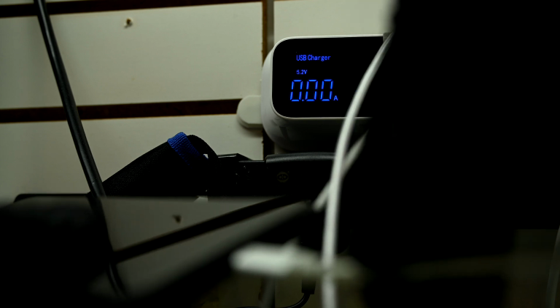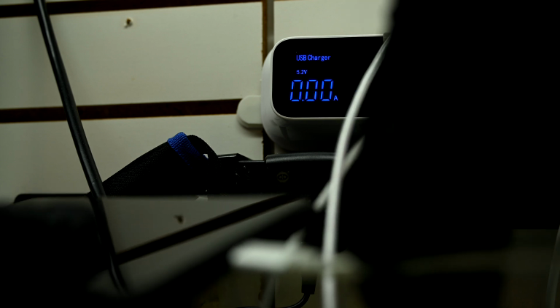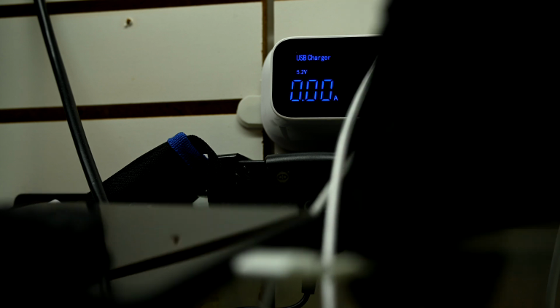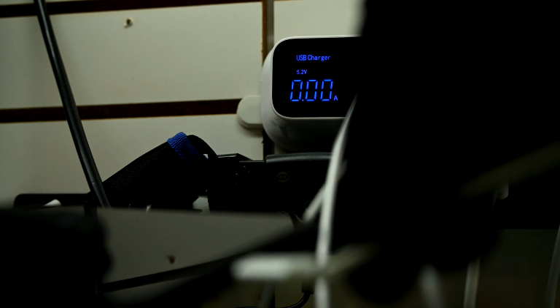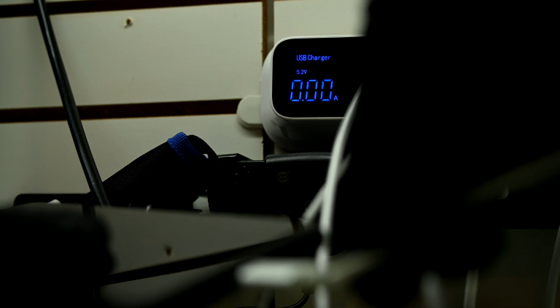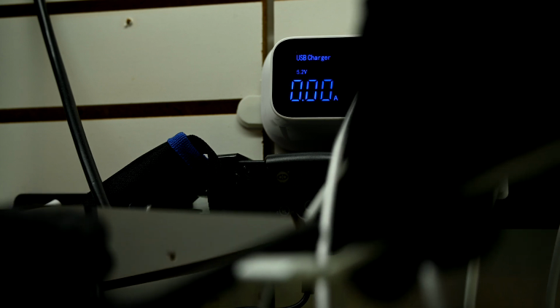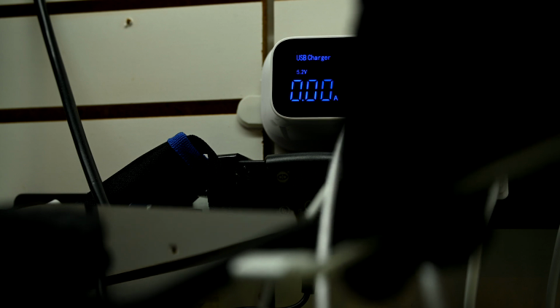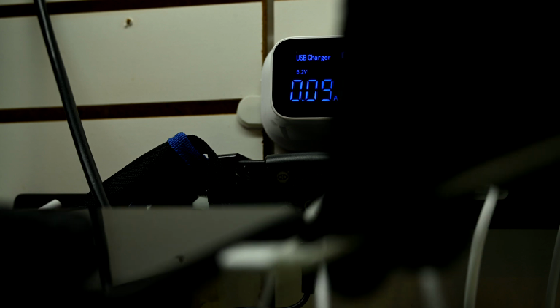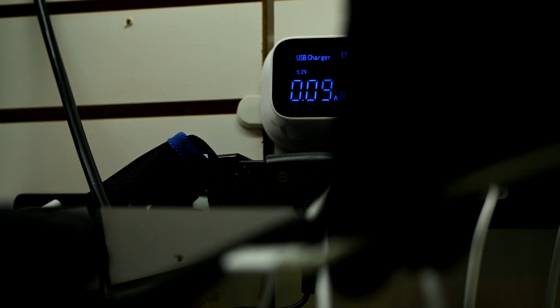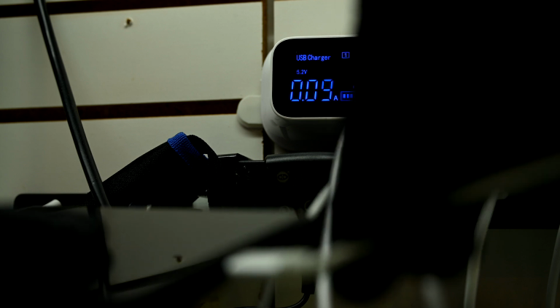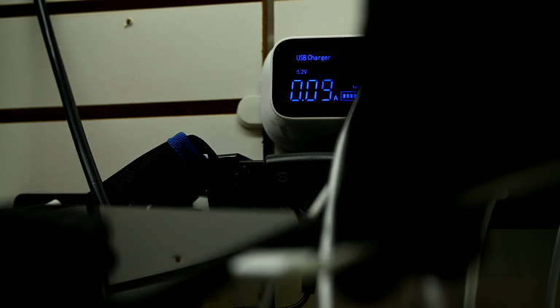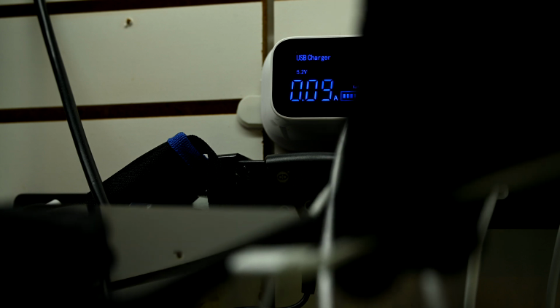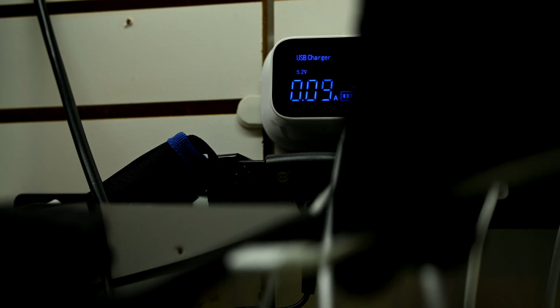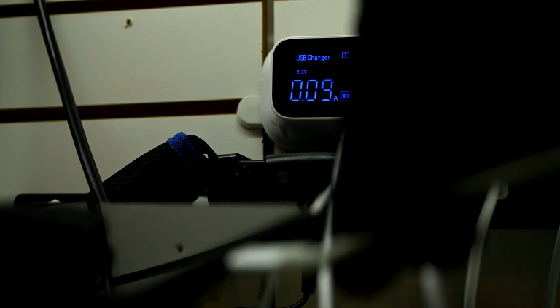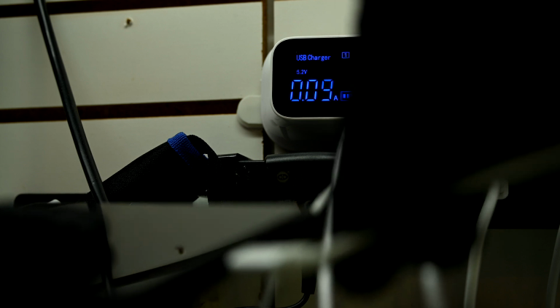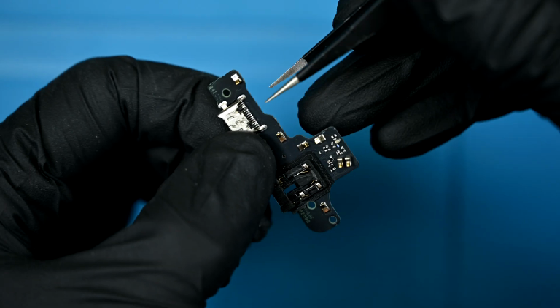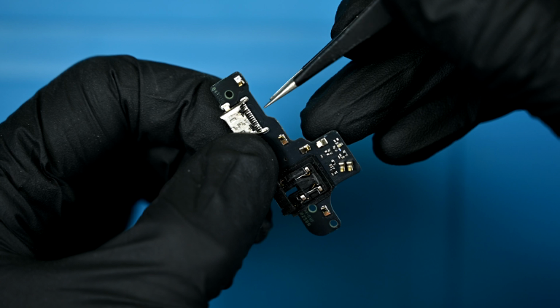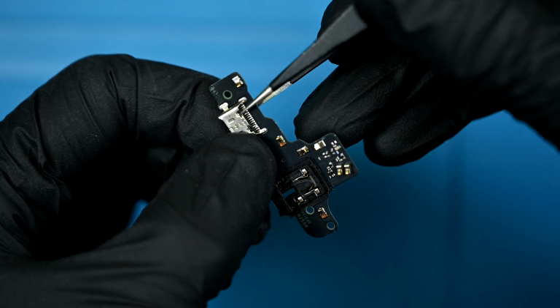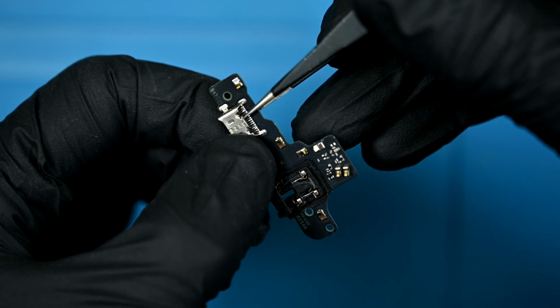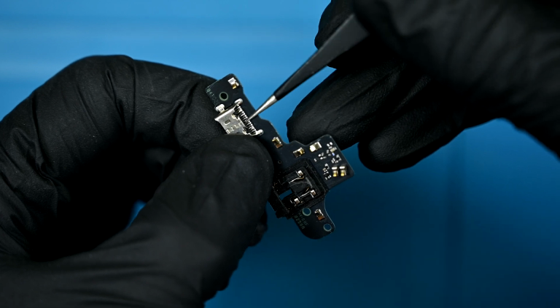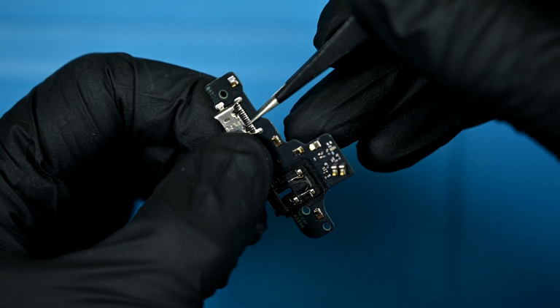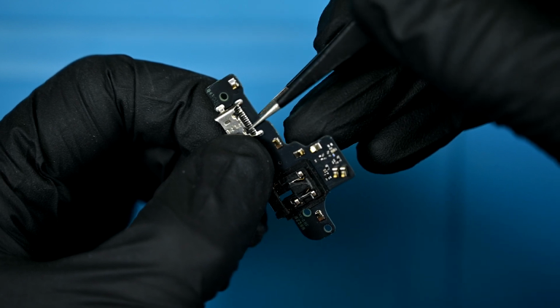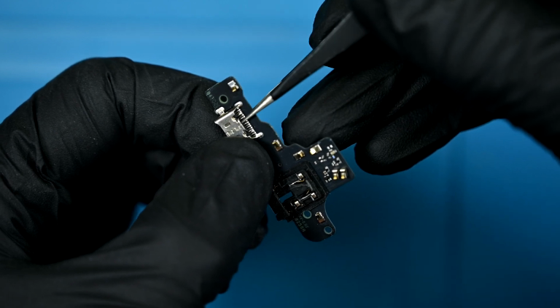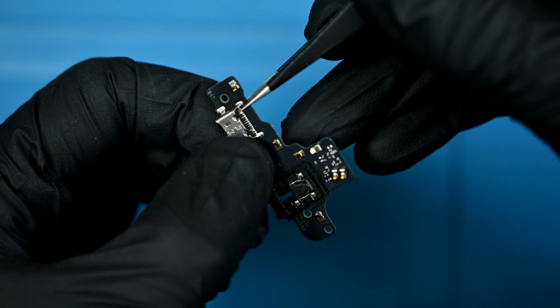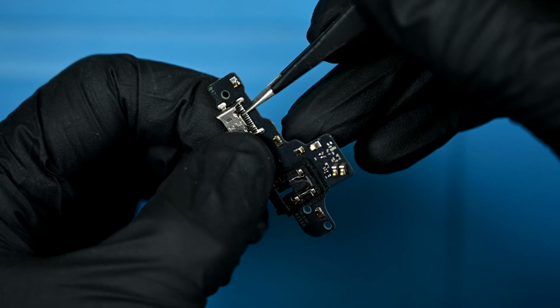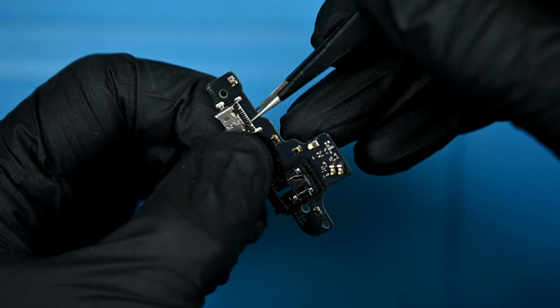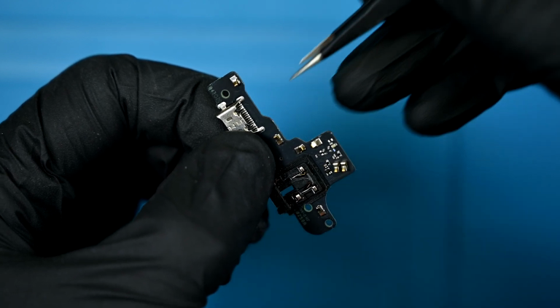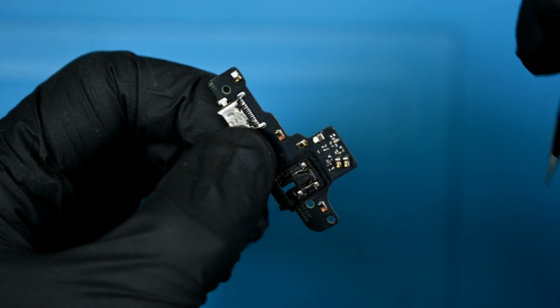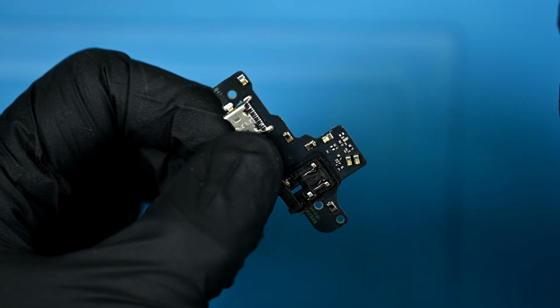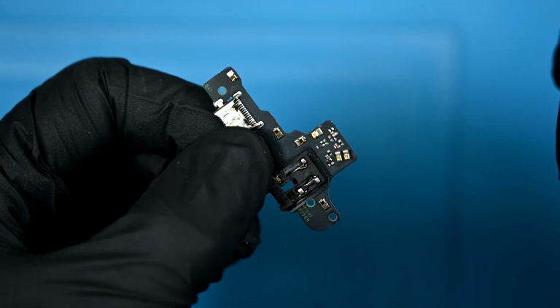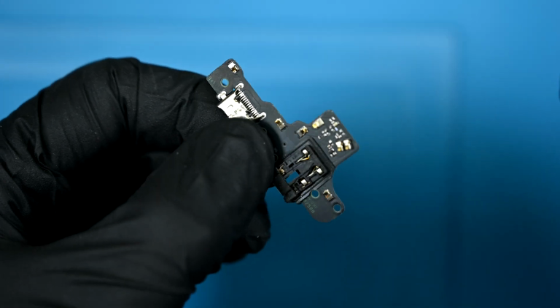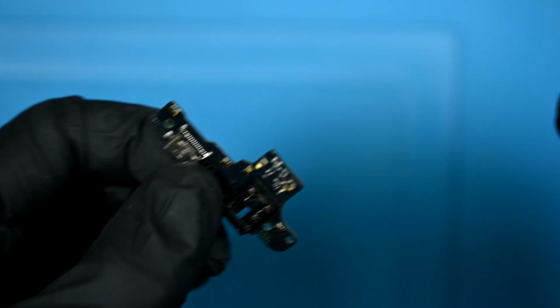It's not uncommon for the solder joints to break off with enough force. Here's a replacement A21 charging board — you can see the row of pins are exposed. This is typically where it disconnects if too much force is applied to the tray inside.